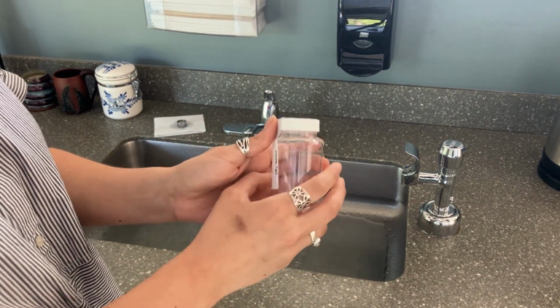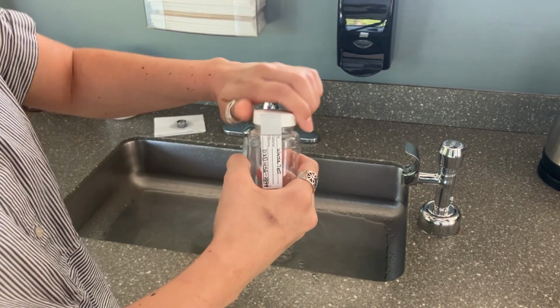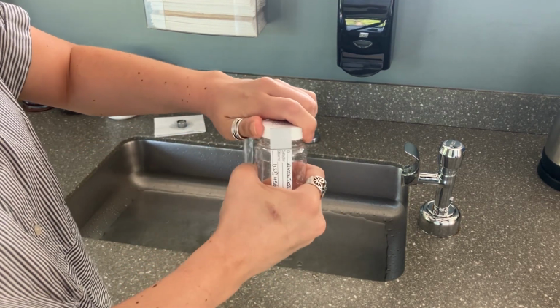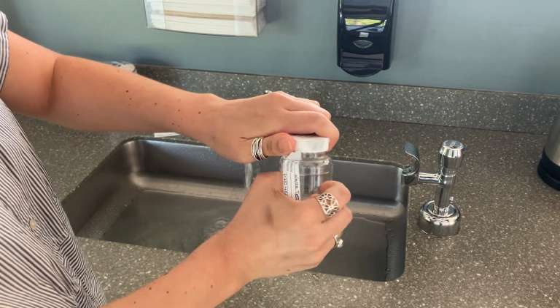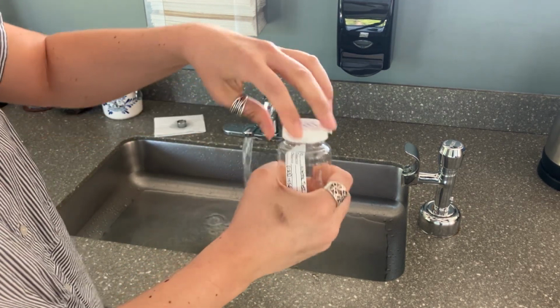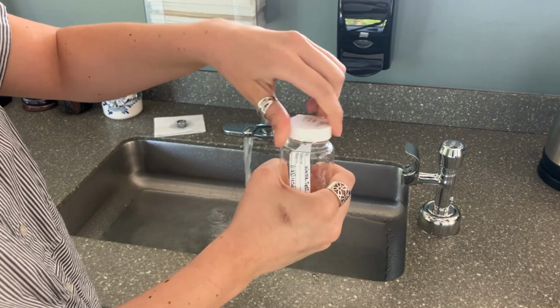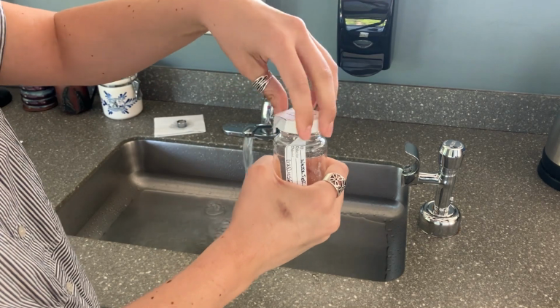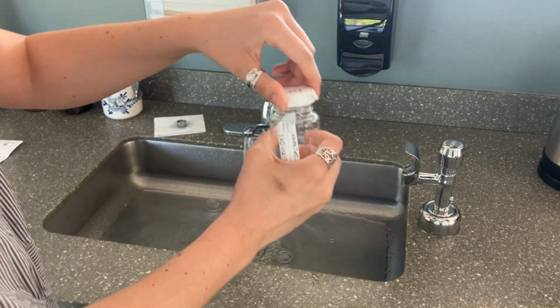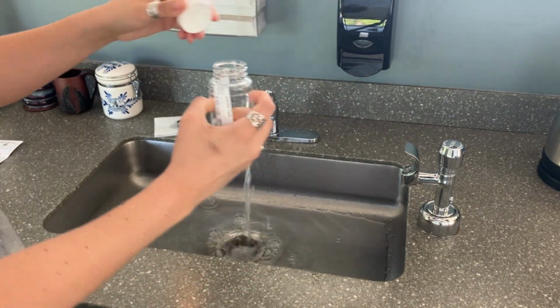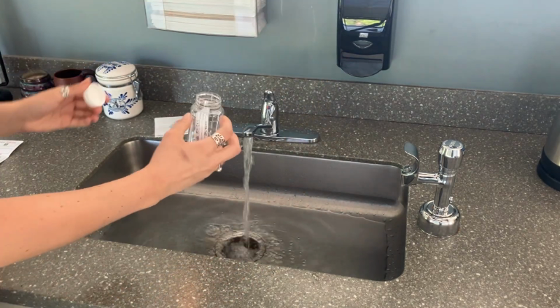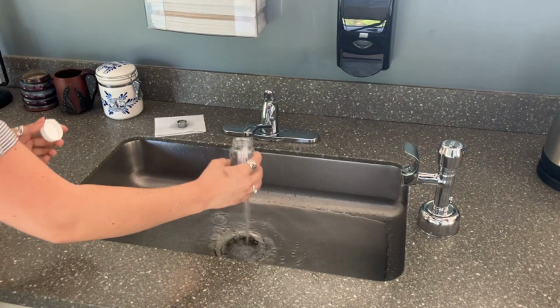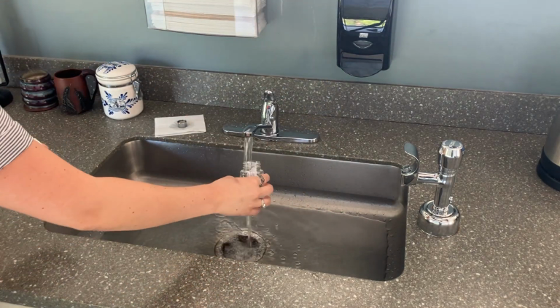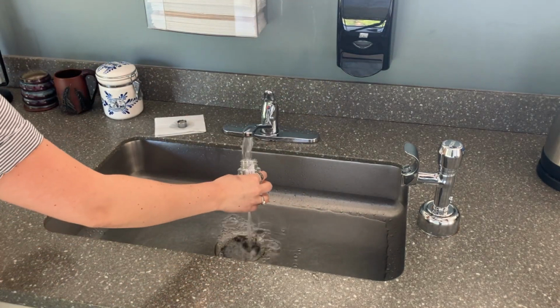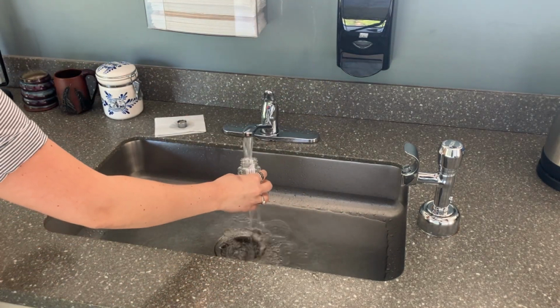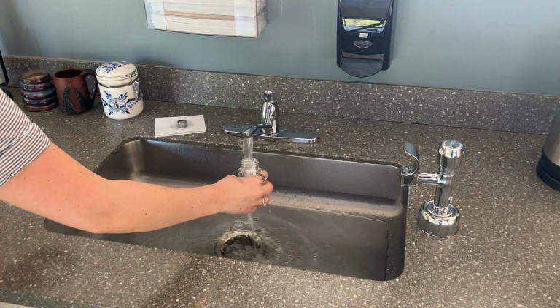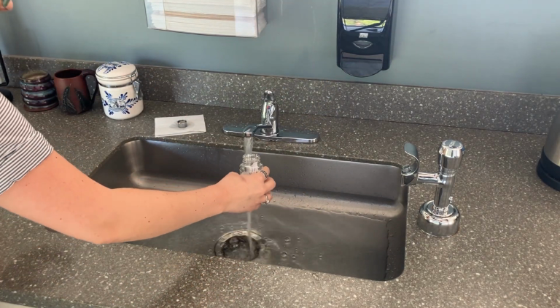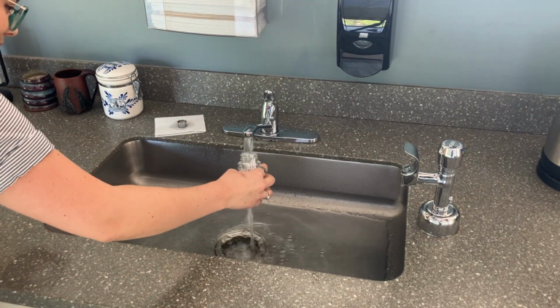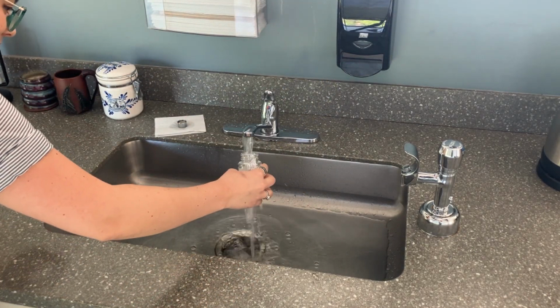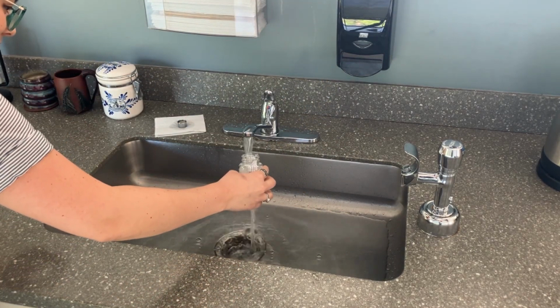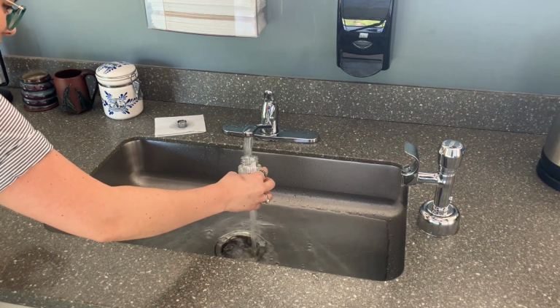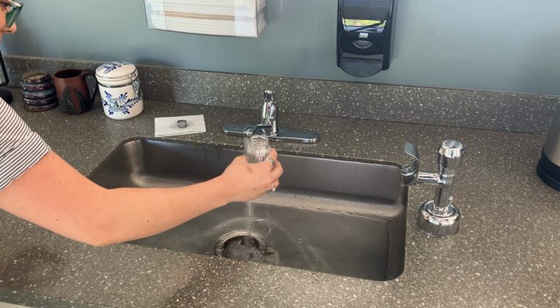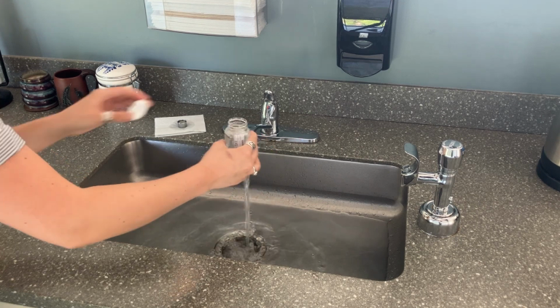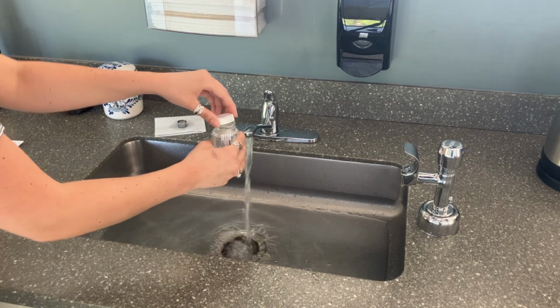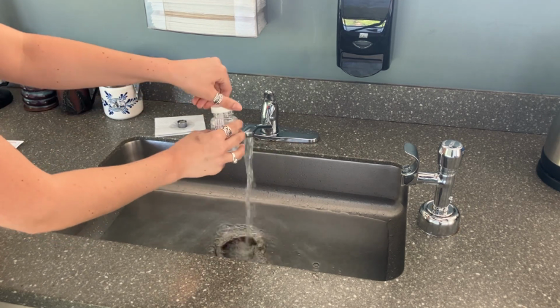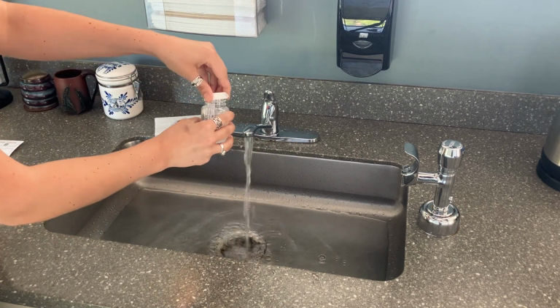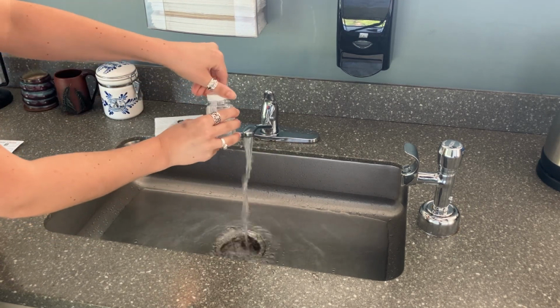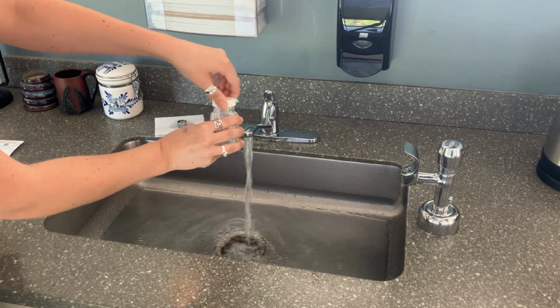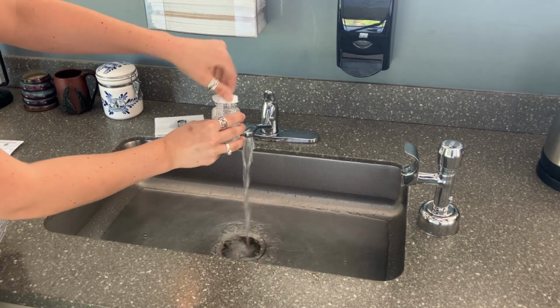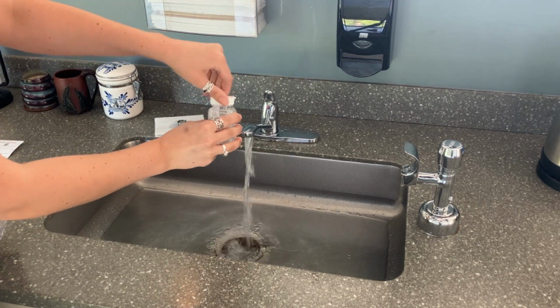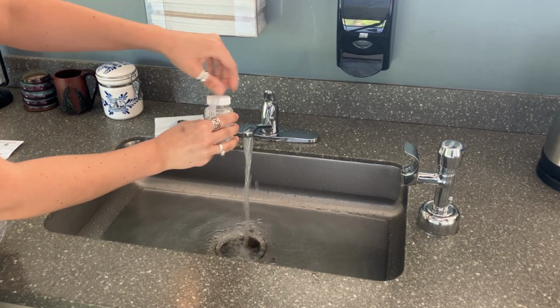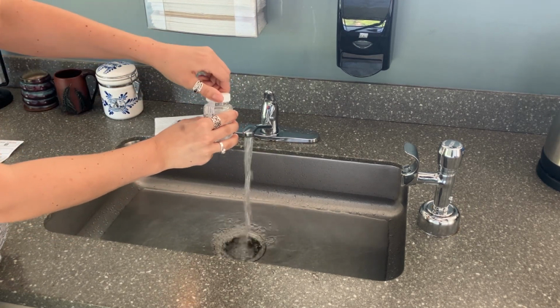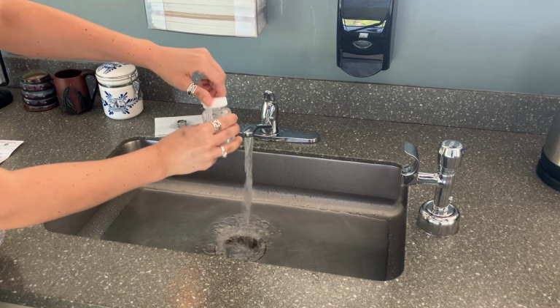Remove the cap from the bottle, breaking the seal. Remember, do not touch inside the cap or the mouth of the bottle and do not rinse it out. The powder inside preserves your sample.